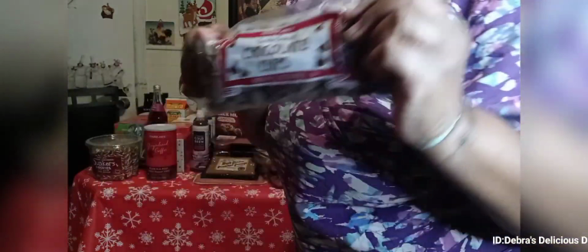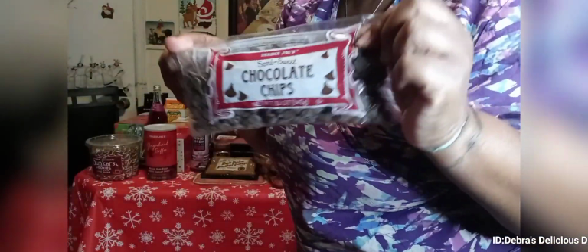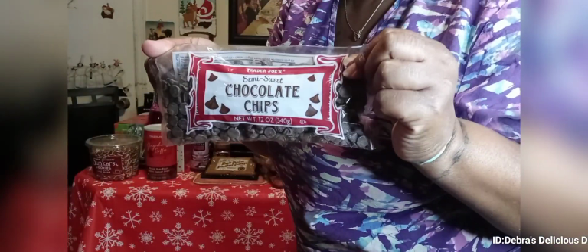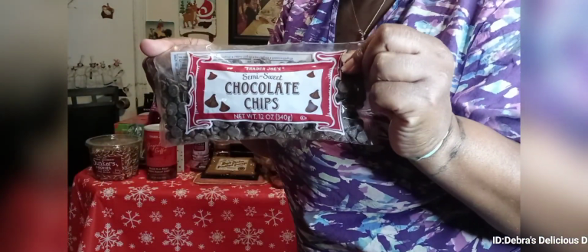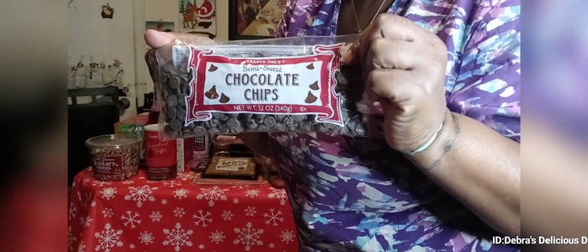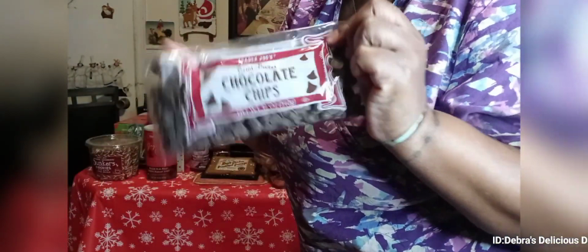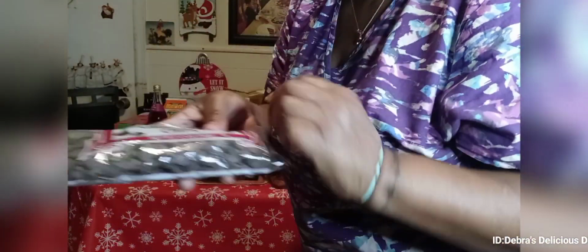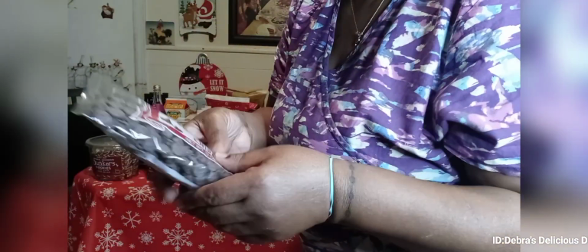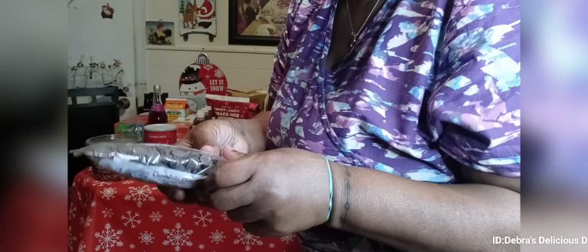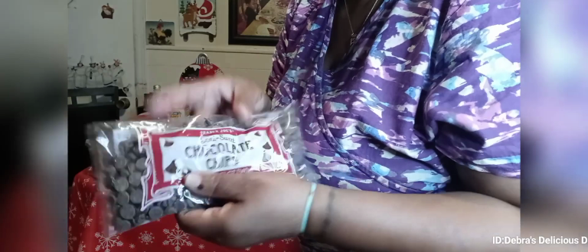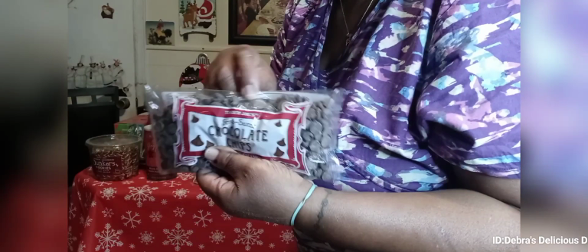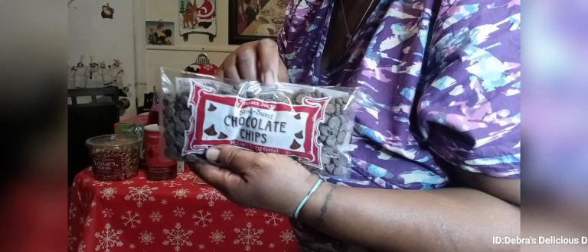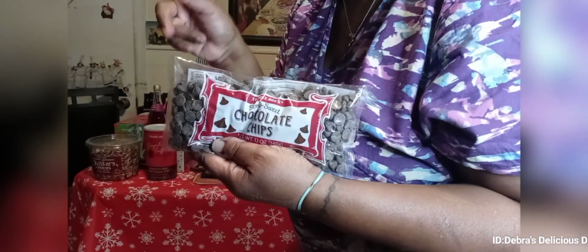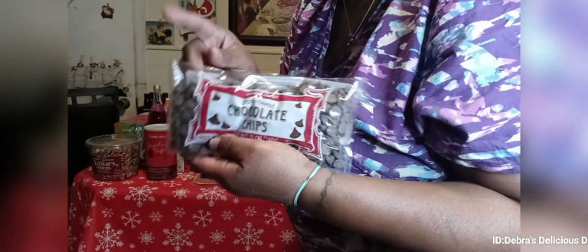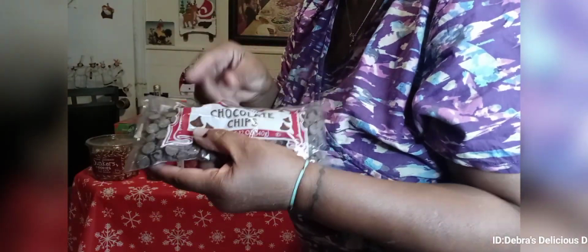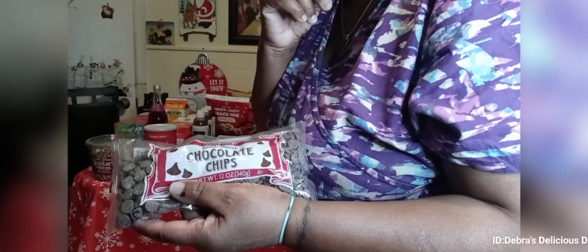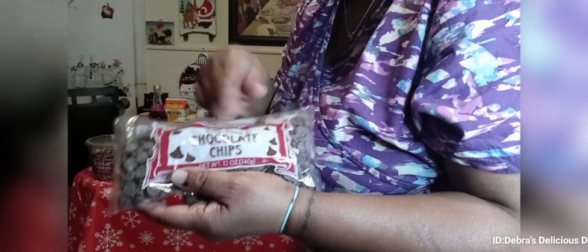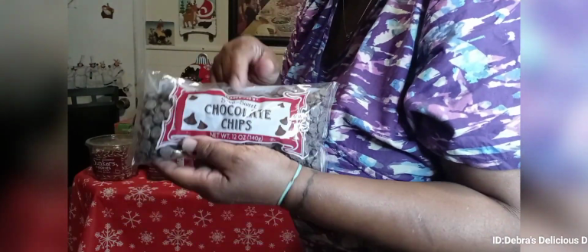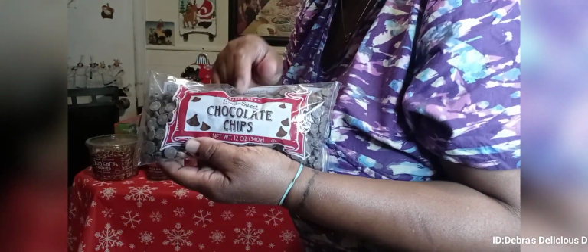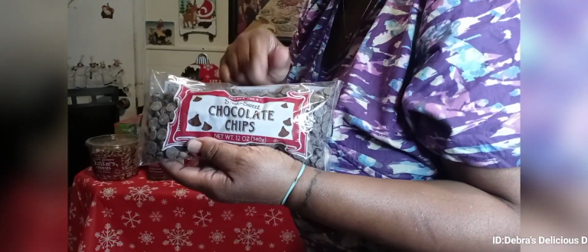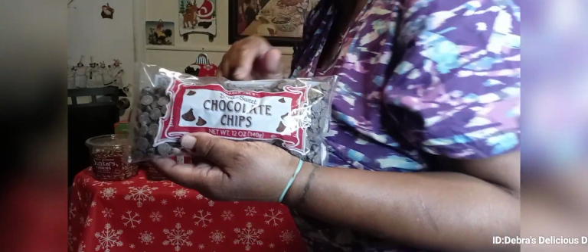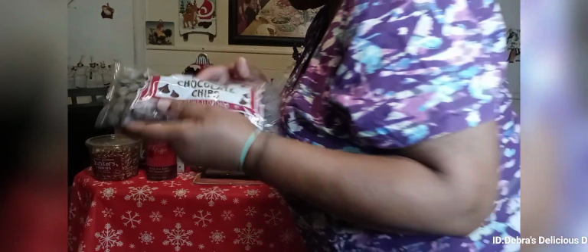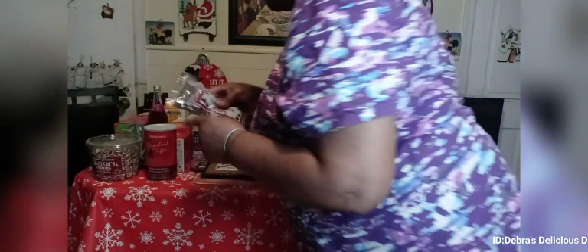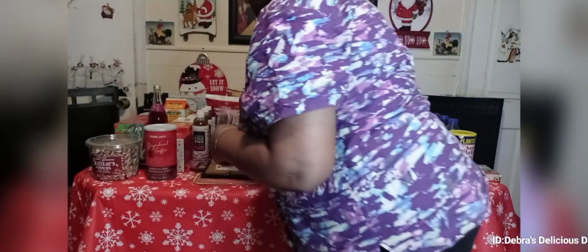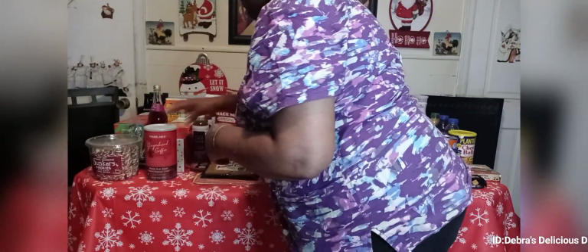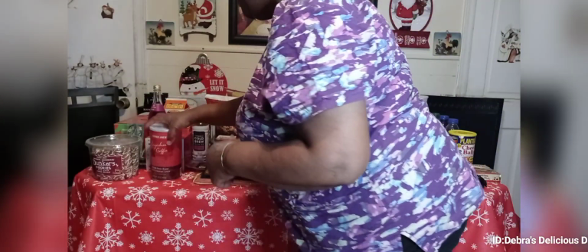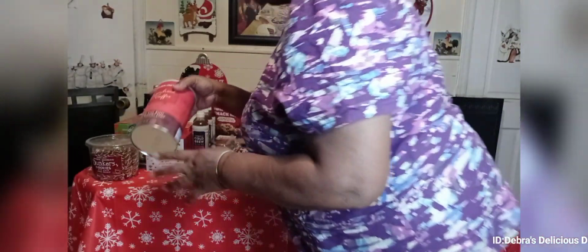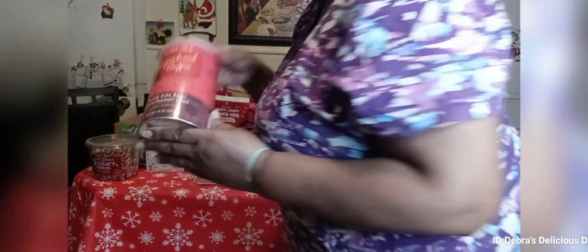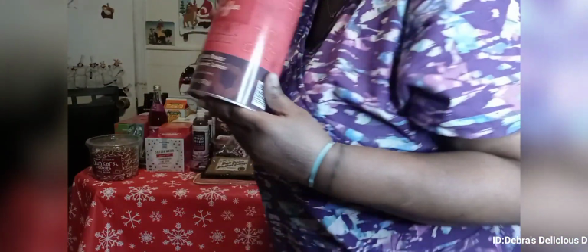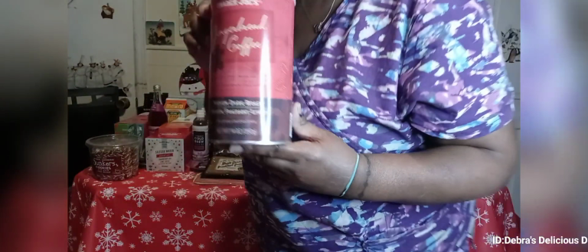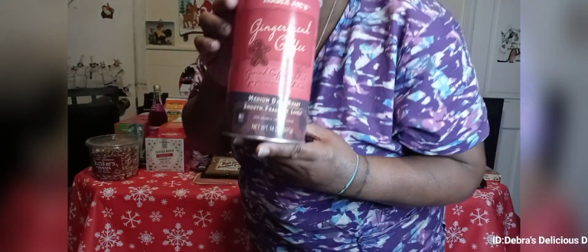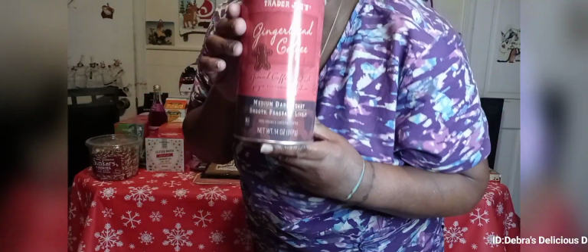Then I brought some semi-sweet chocolate chips to do baking with. I have some Nestlé's in my food pantry but I wanted to try these out — someone told me they were pretty good.